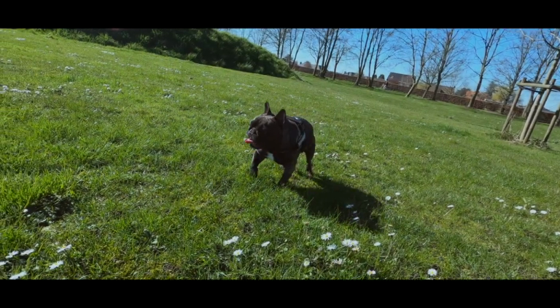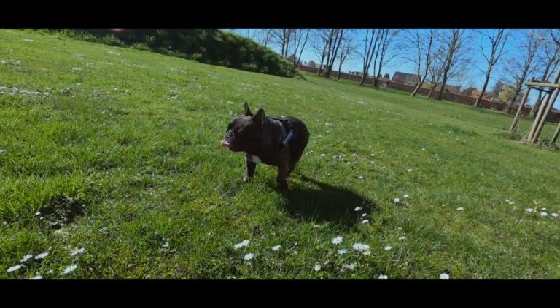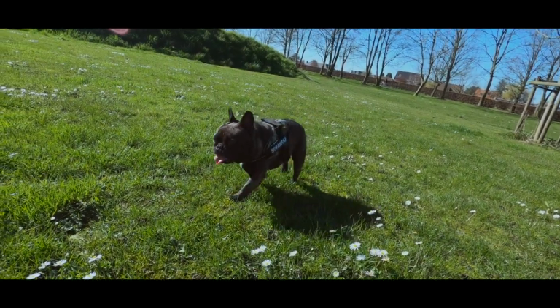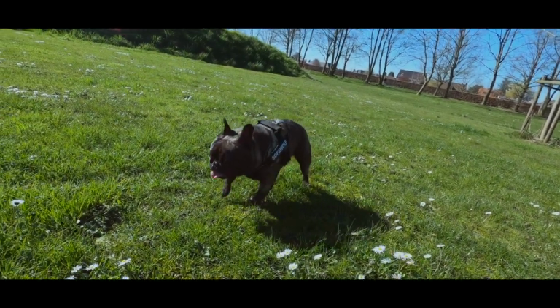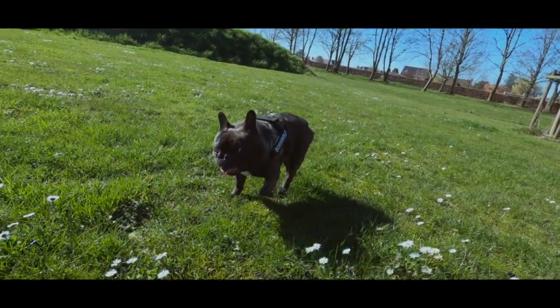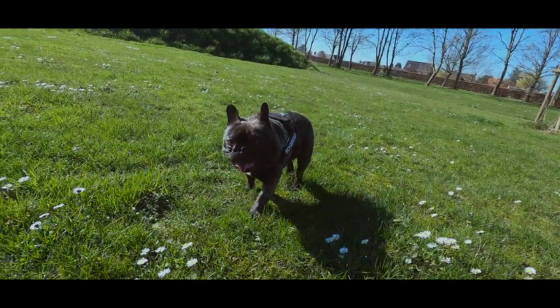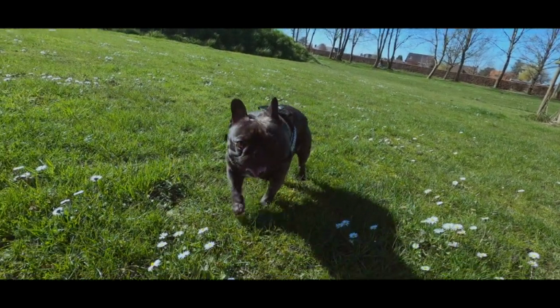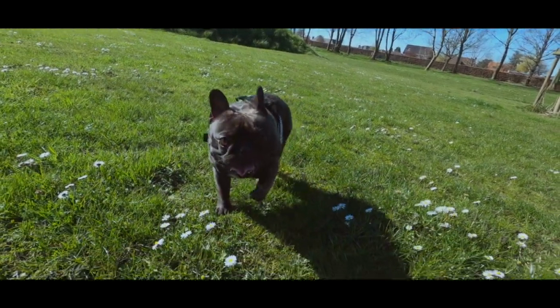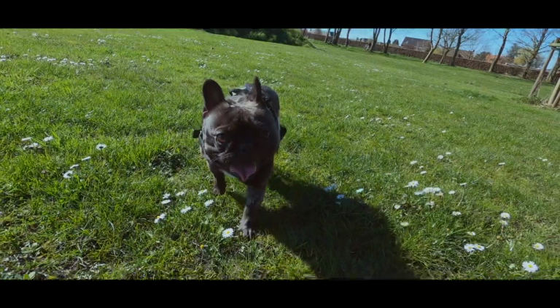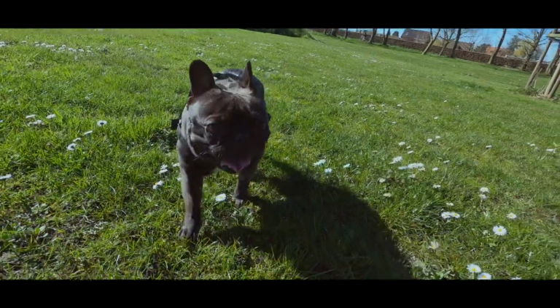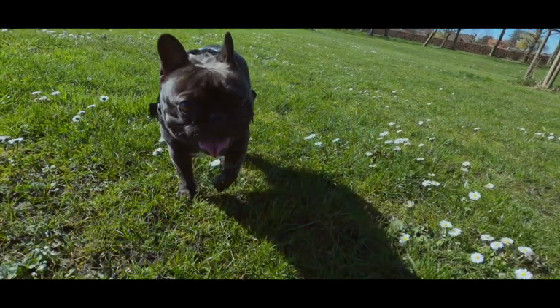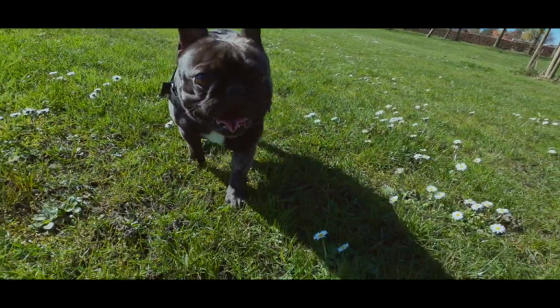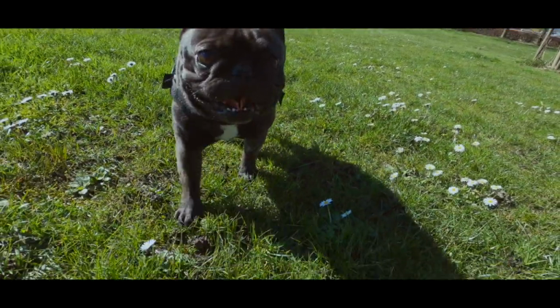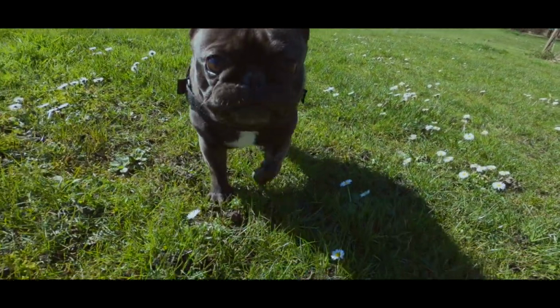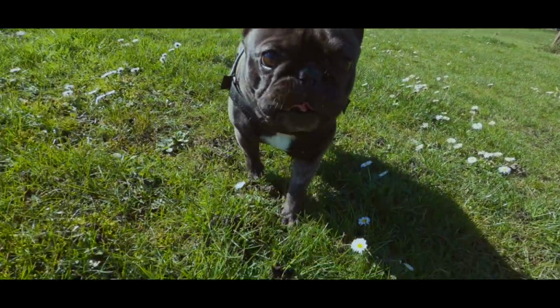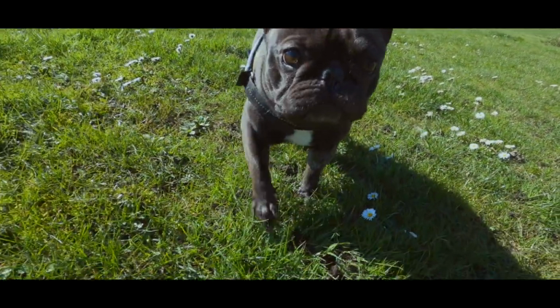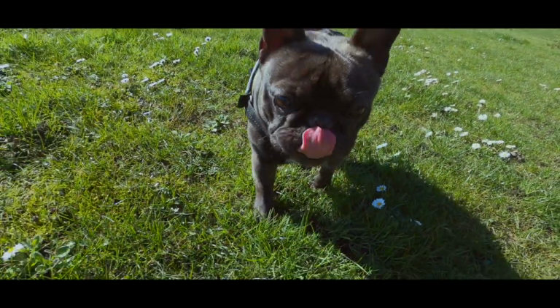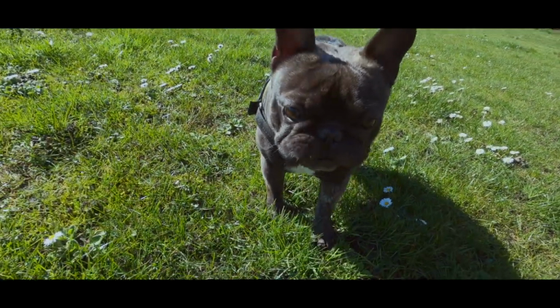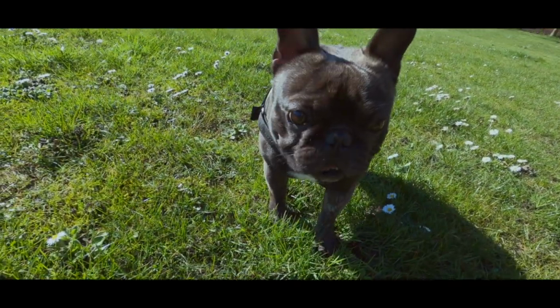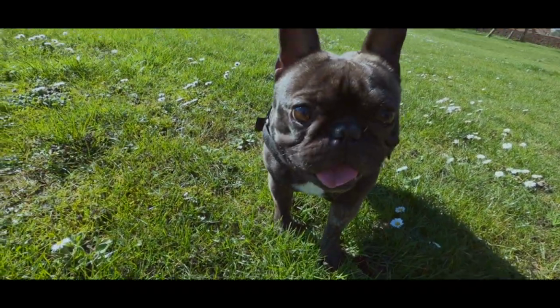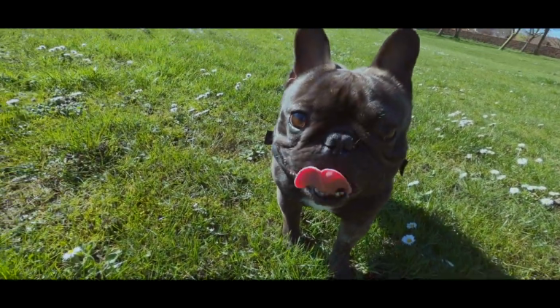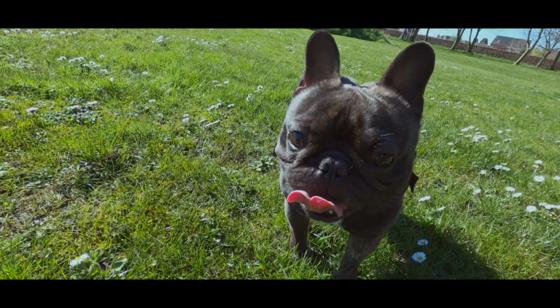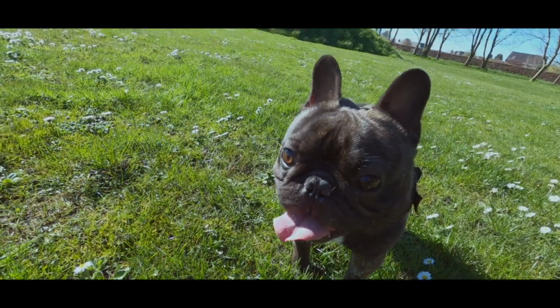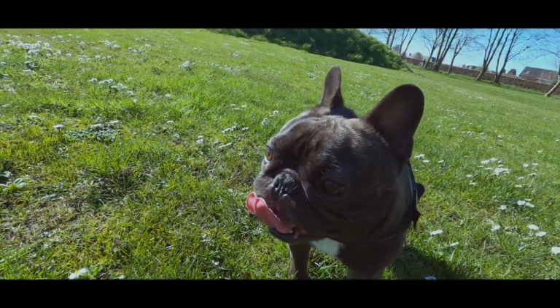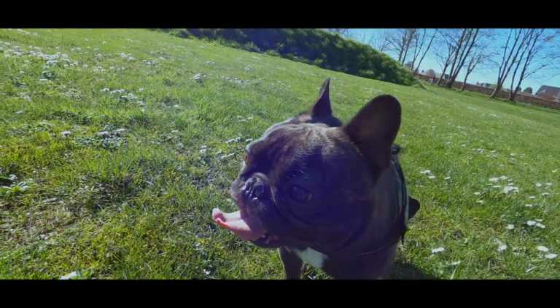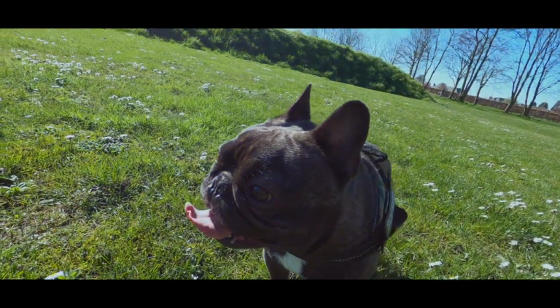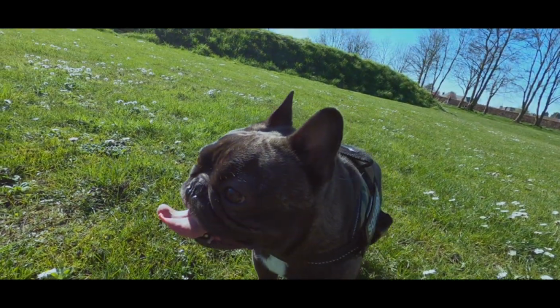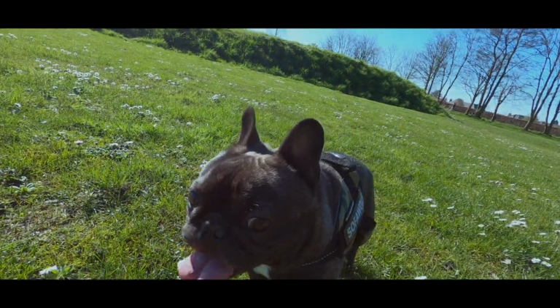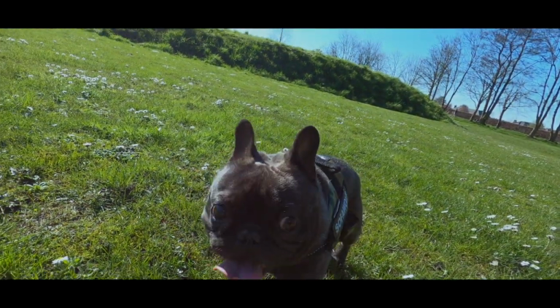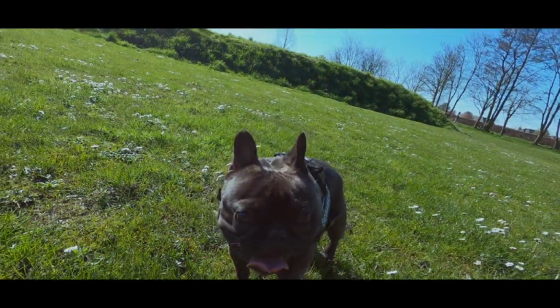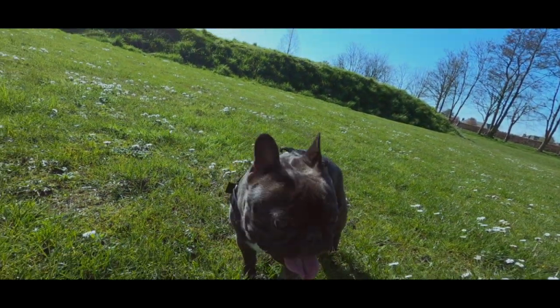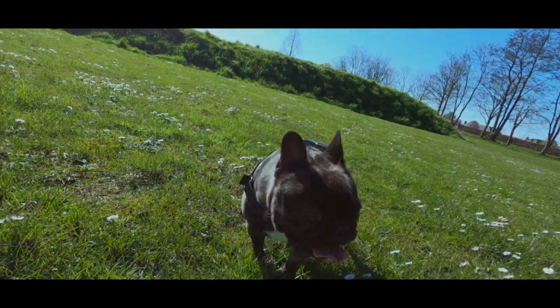Hi and welcome to my small sketch pet series. Today I make a quick sketch of a French bulldog. The dog I'm going to draw is my own dog Ravel.